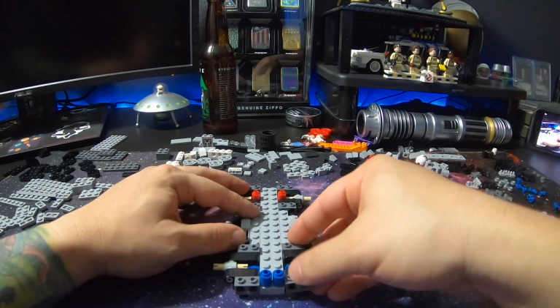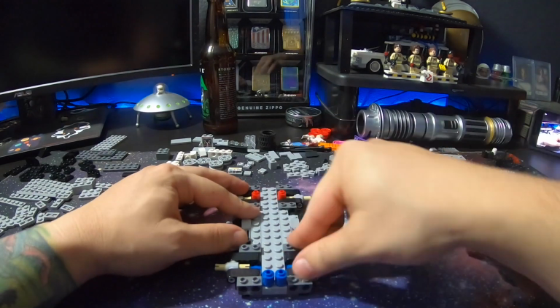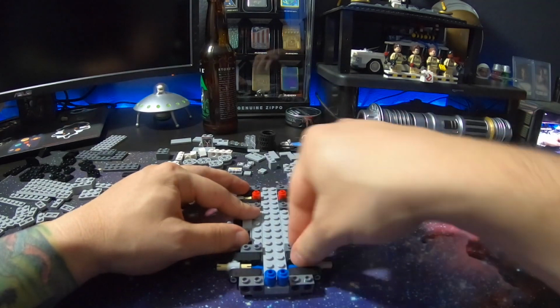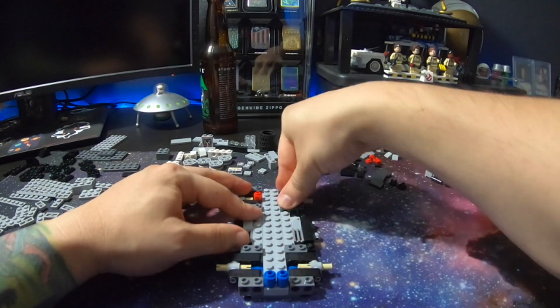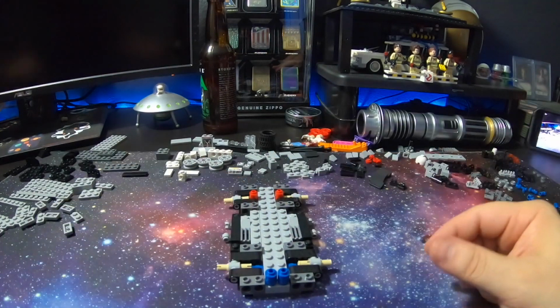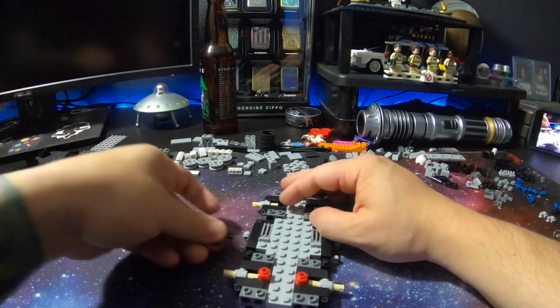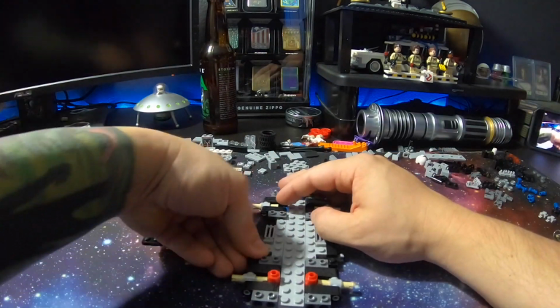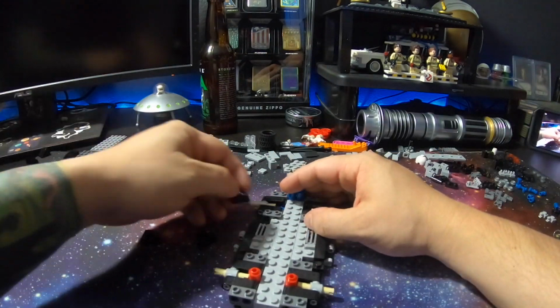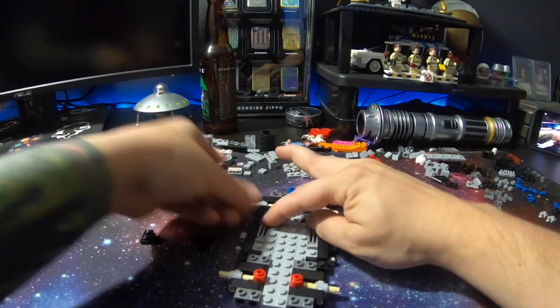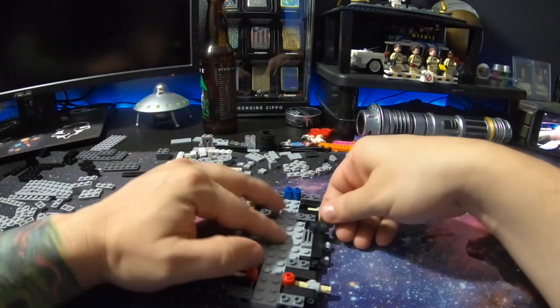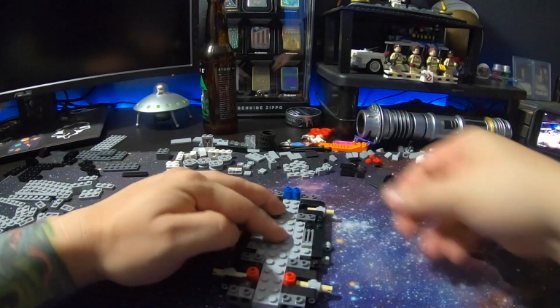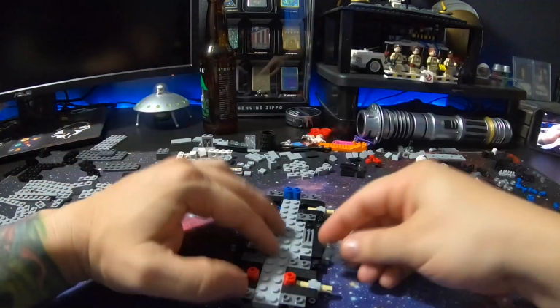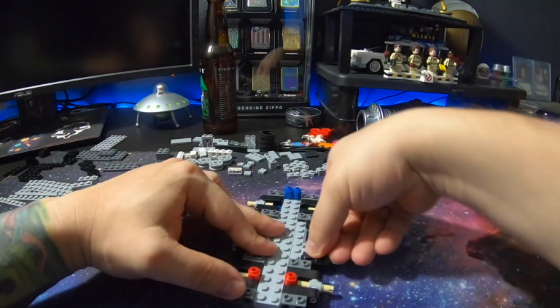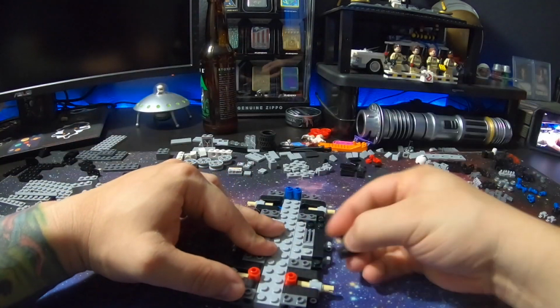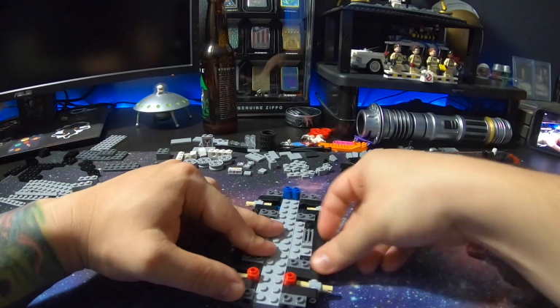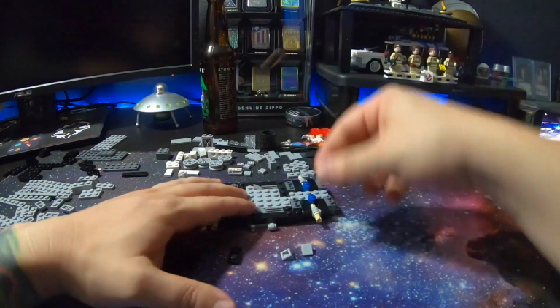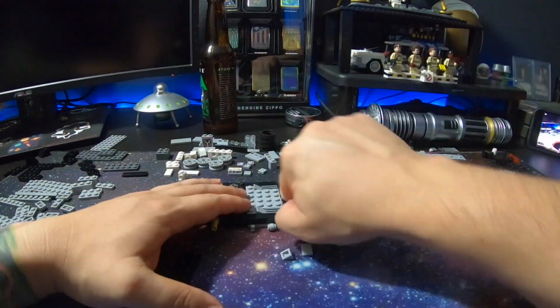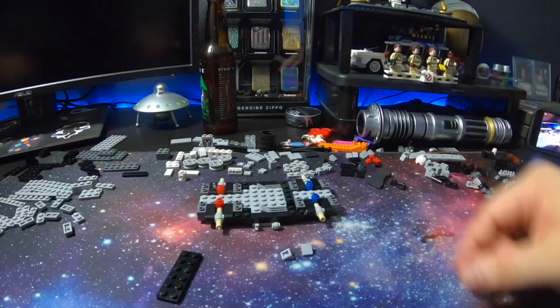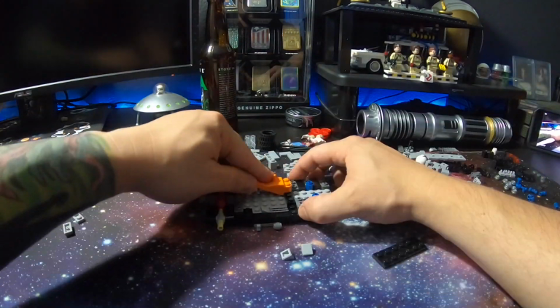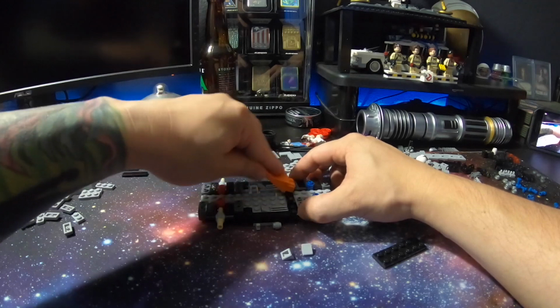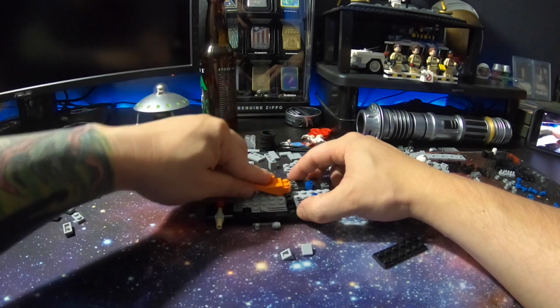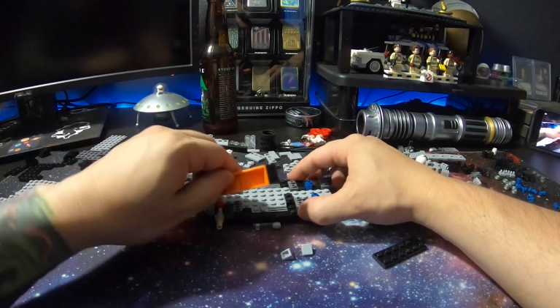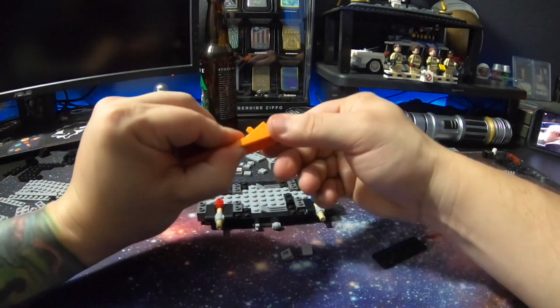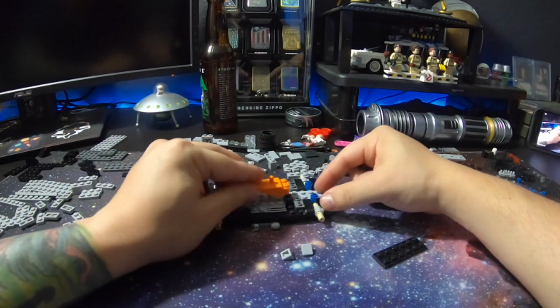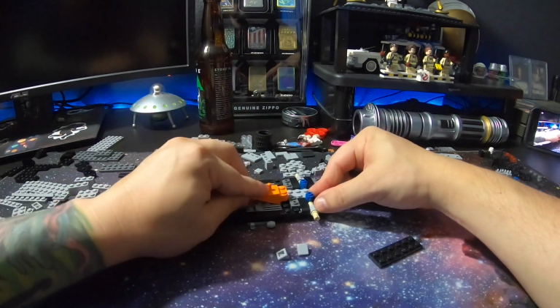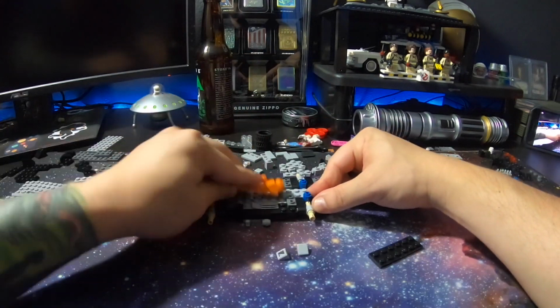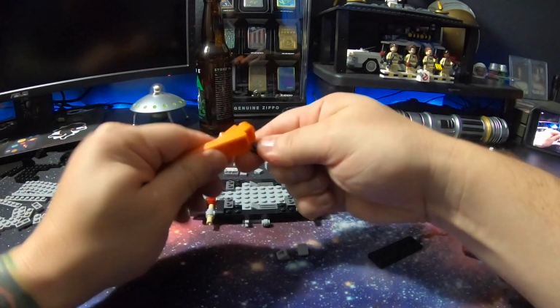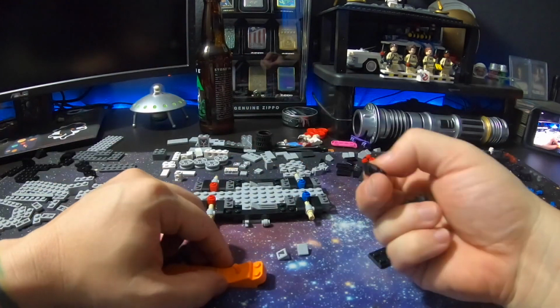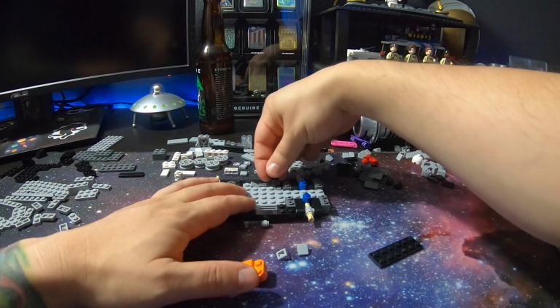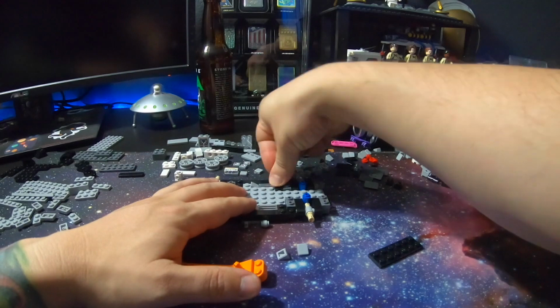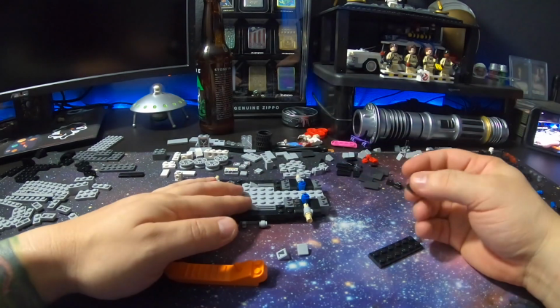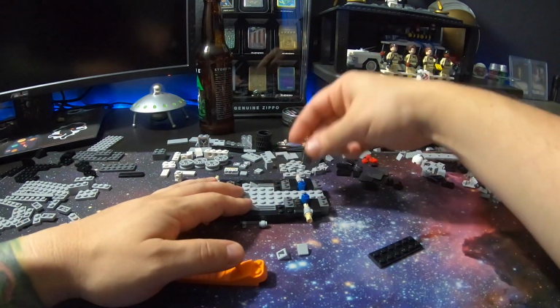You can put a couple clear LEGOs in the base to make it look like it's floating. Making the Back to the Future 3 version — if you see in the middle of the screen in the back there, there's four red wheels. That's from the third version. But I'm doing the original.